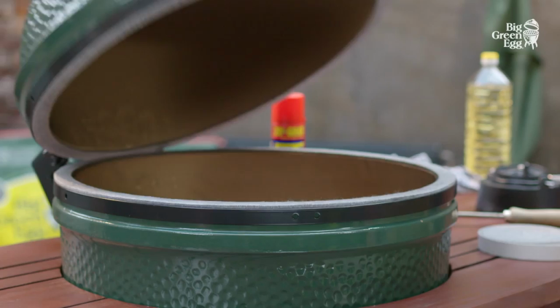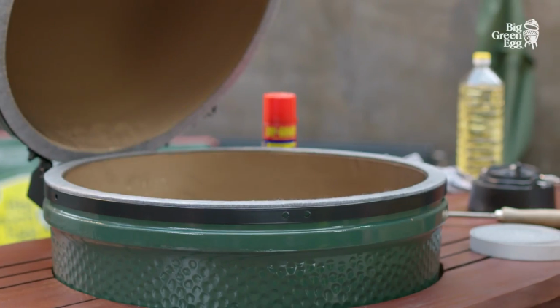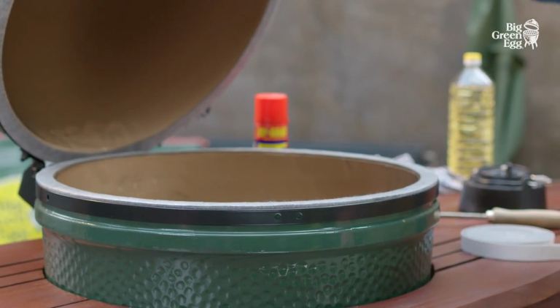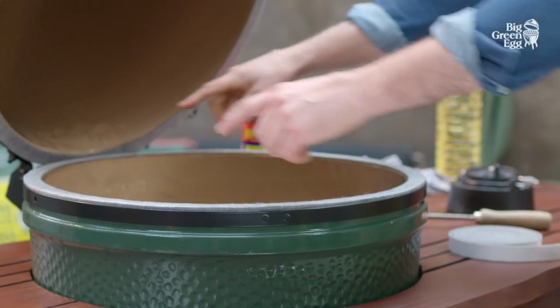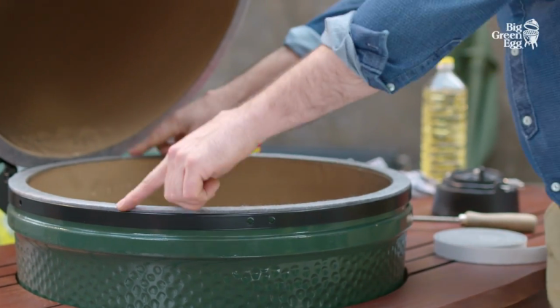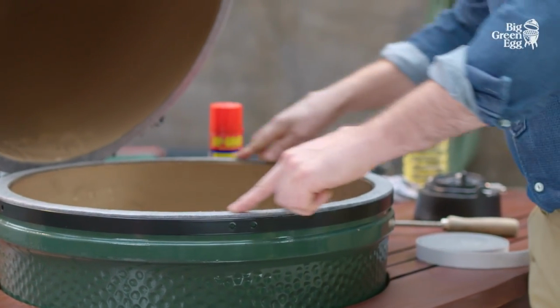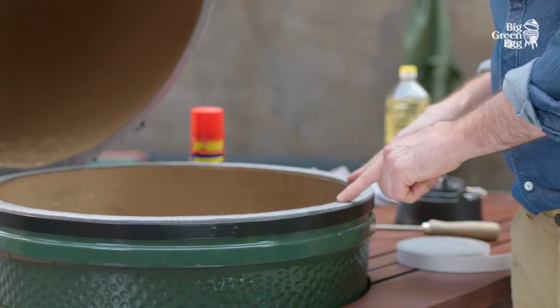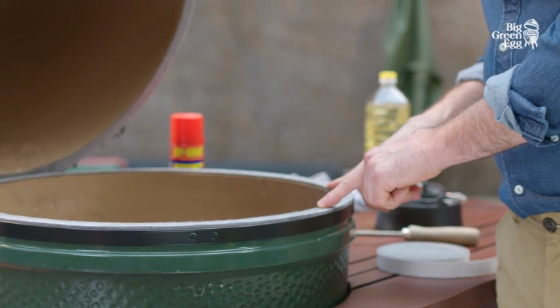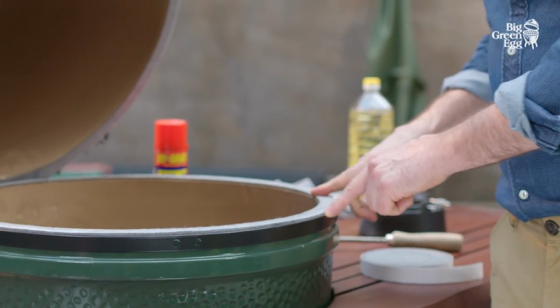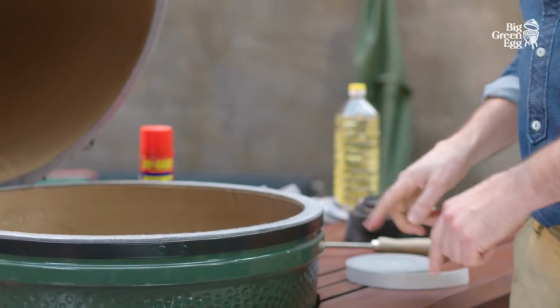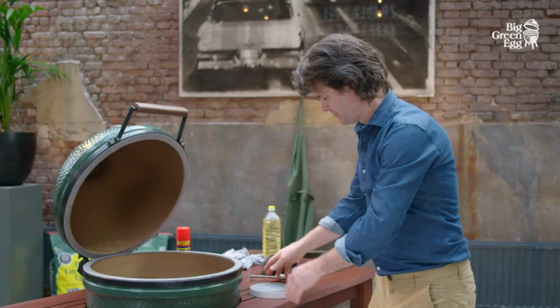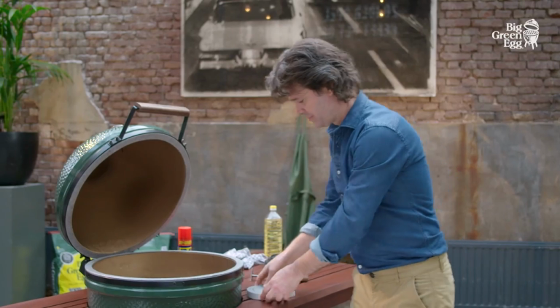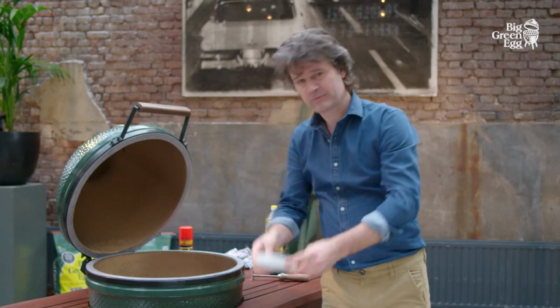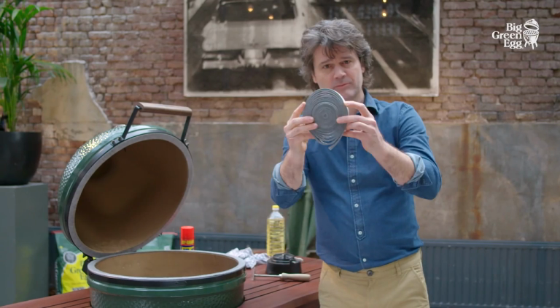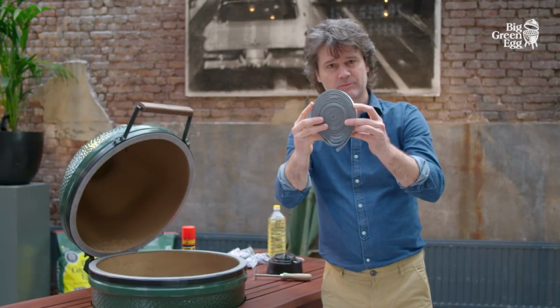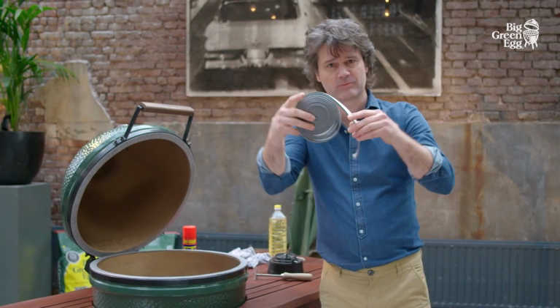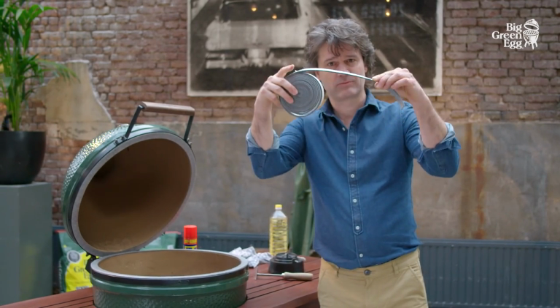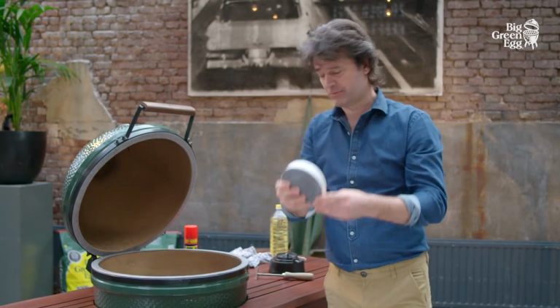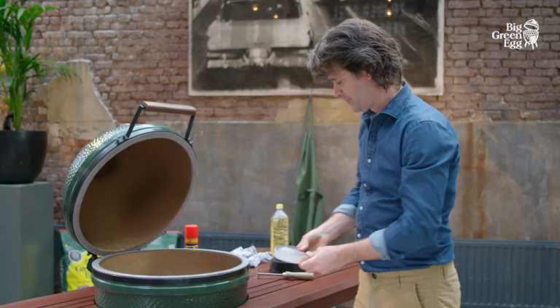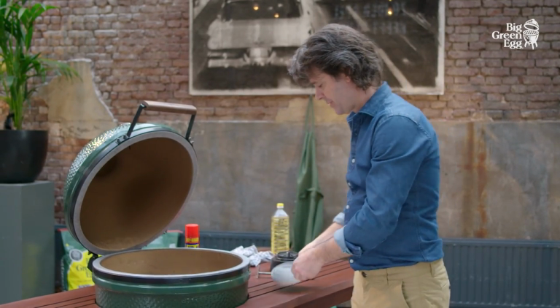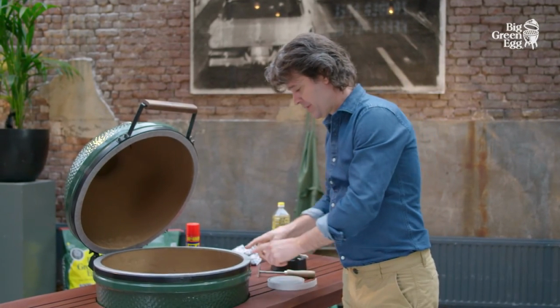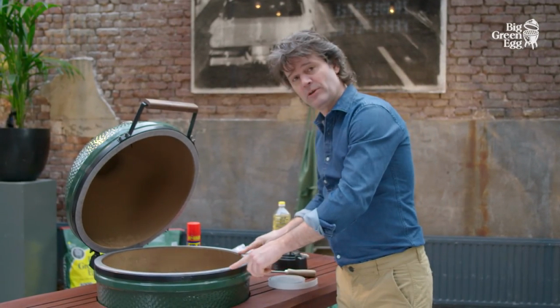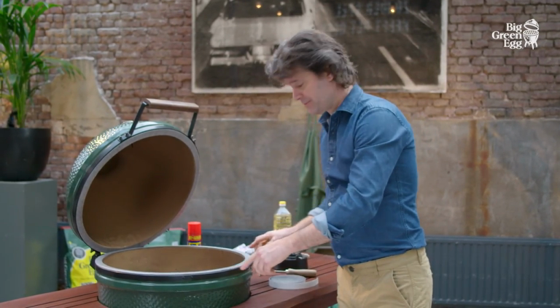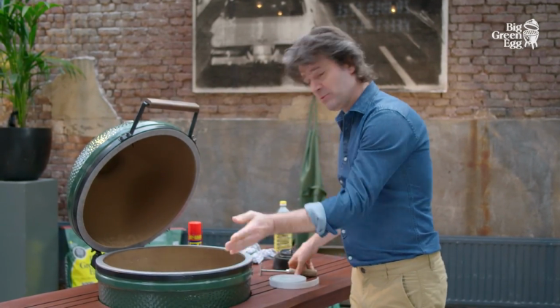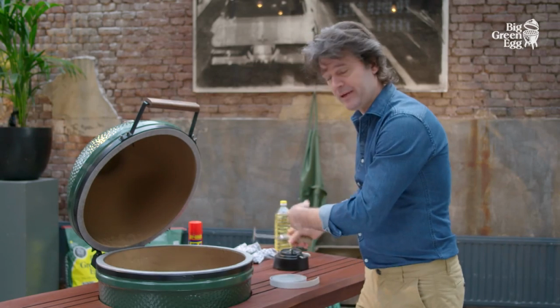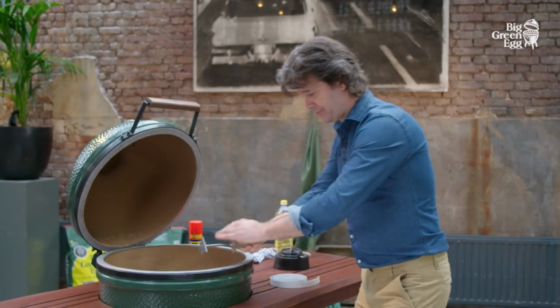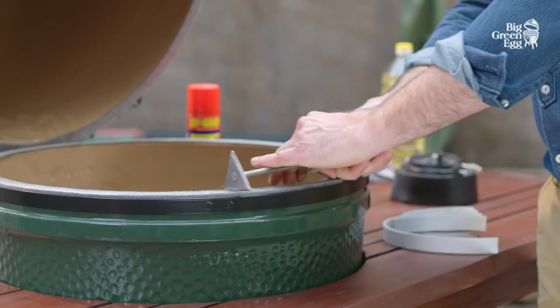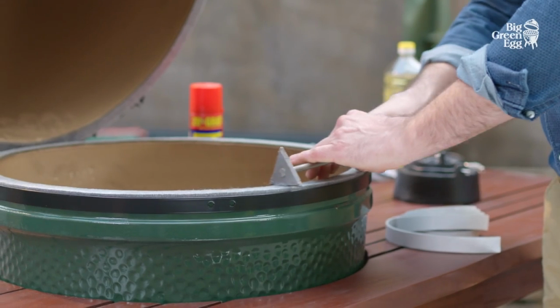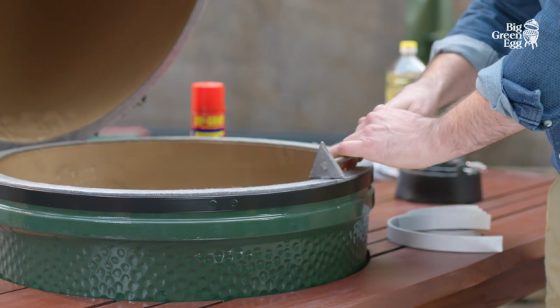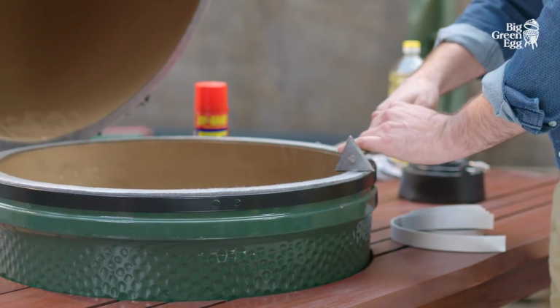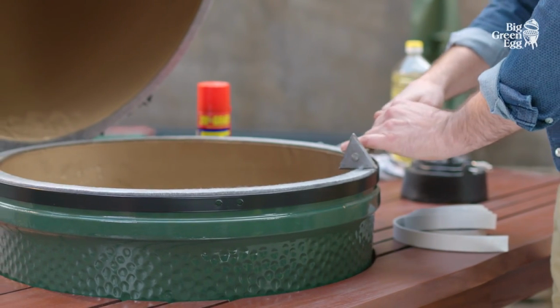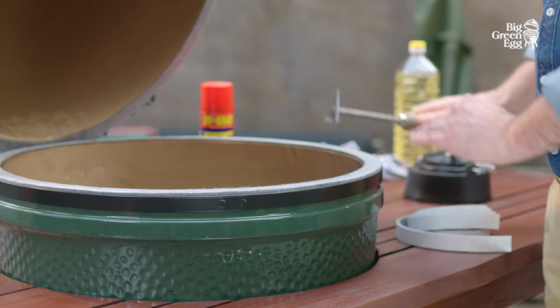Ultimately, you'll need to replace the felt gasket between the lid and the underside to properly protect the ceramics. Use a scraper to remove the old layer. A new felt gasket makes the egg as good as new.